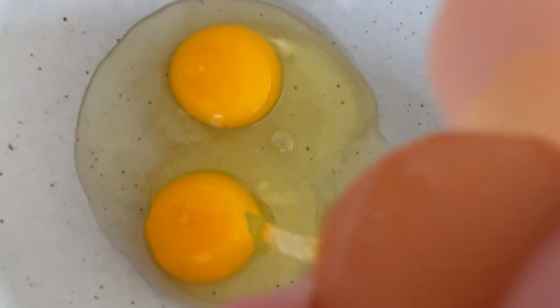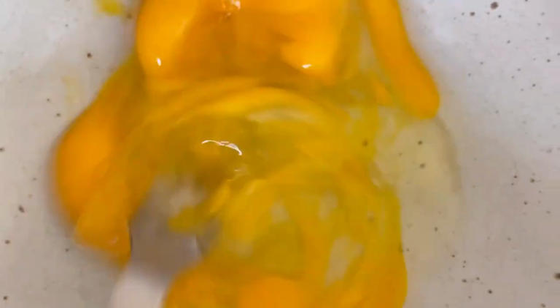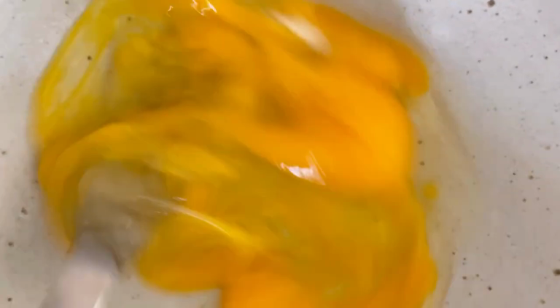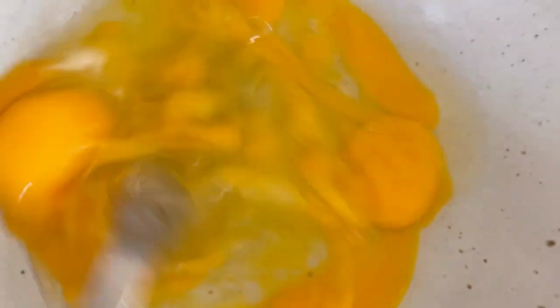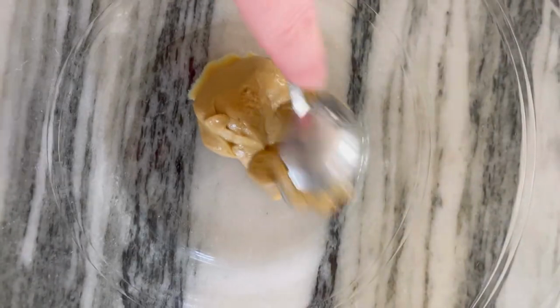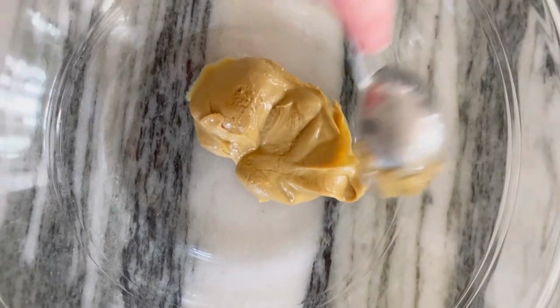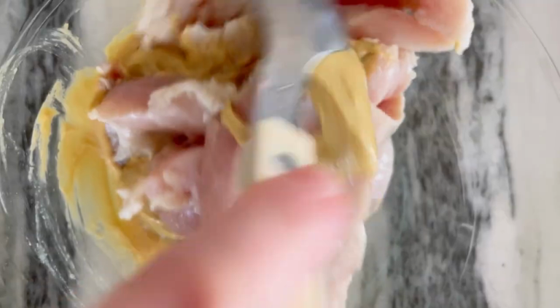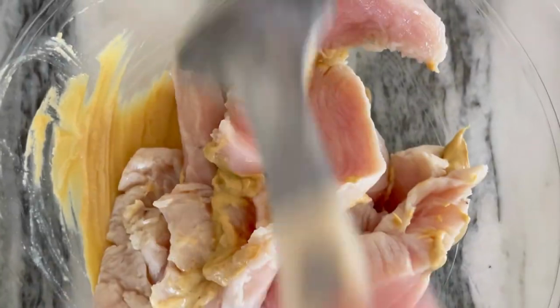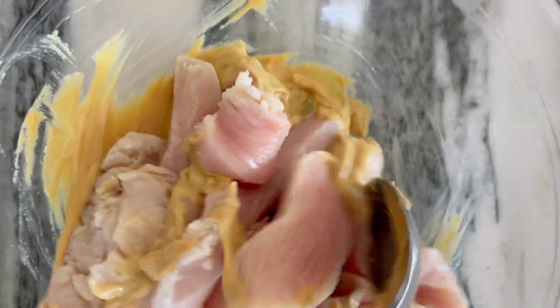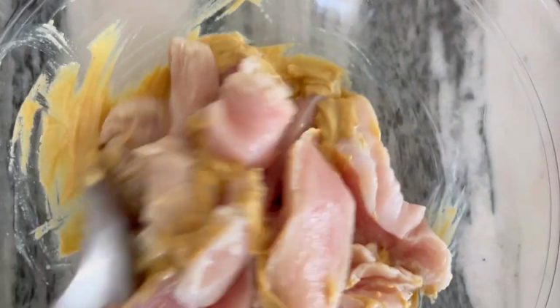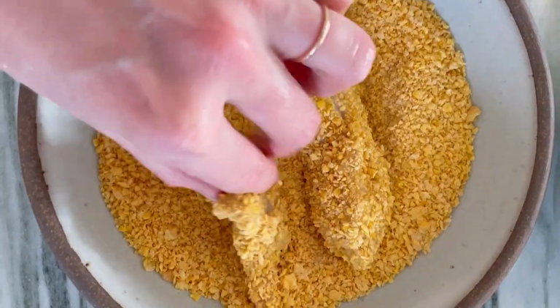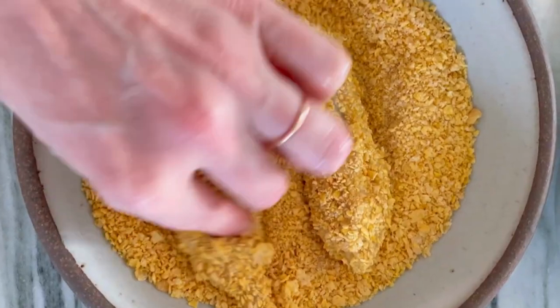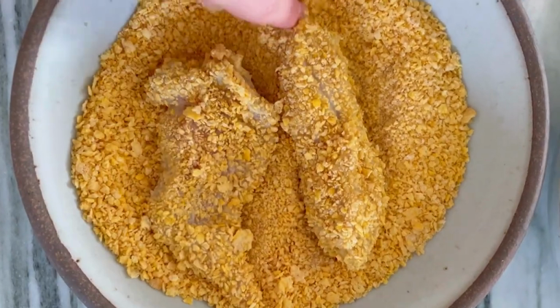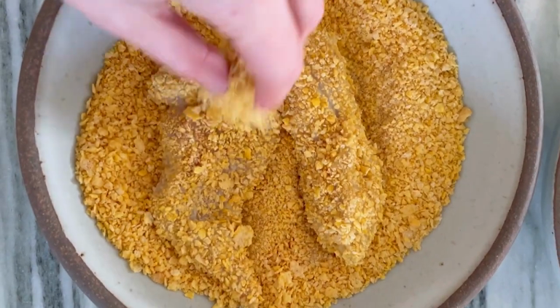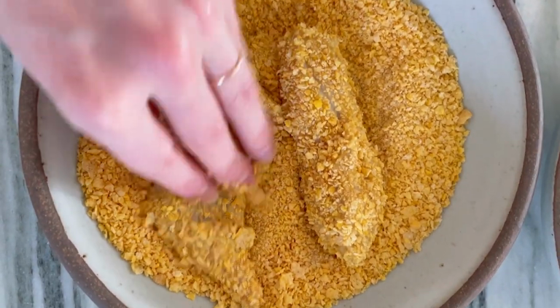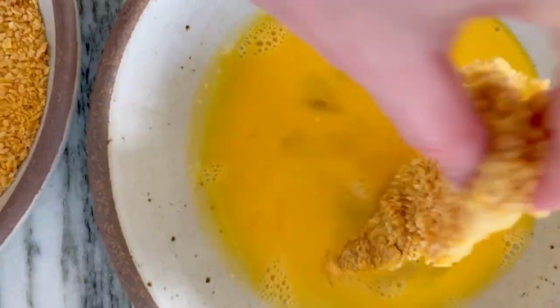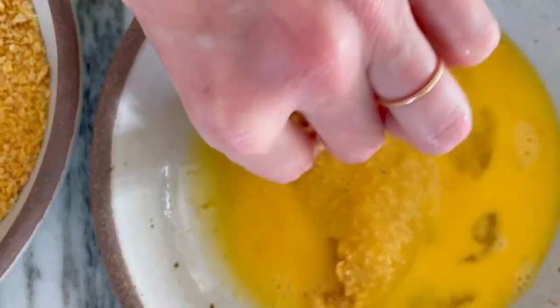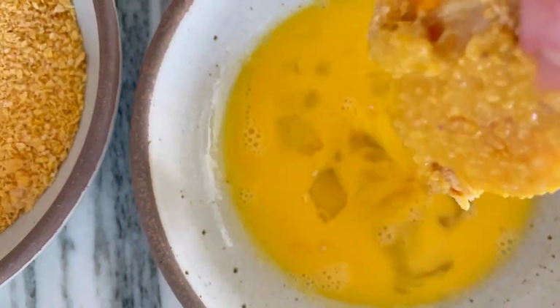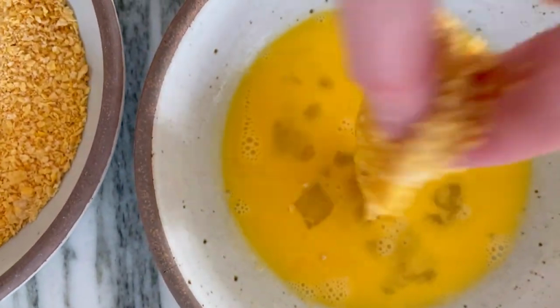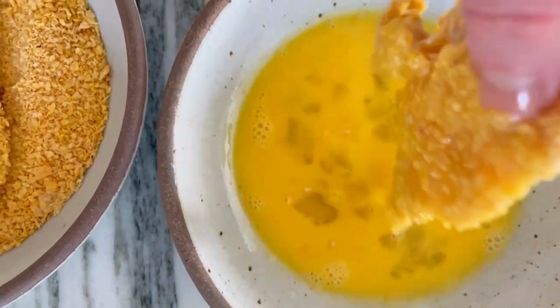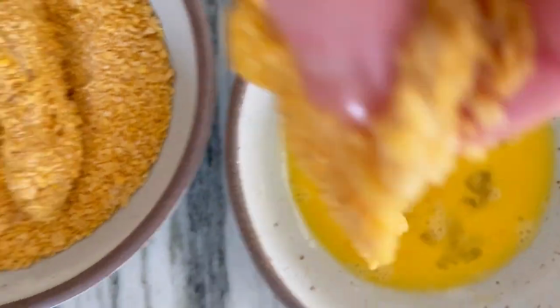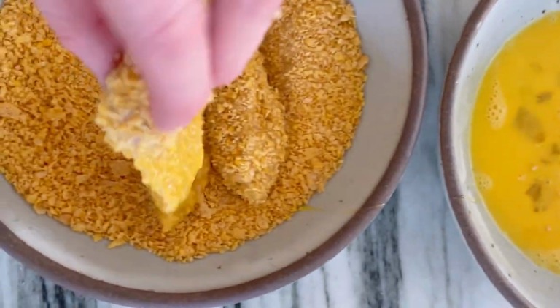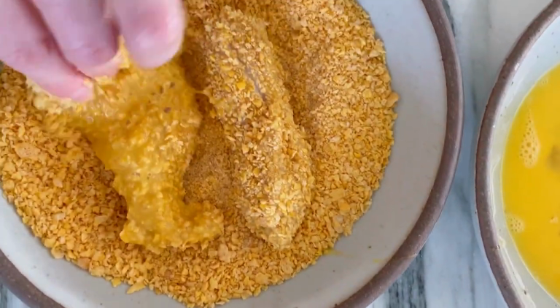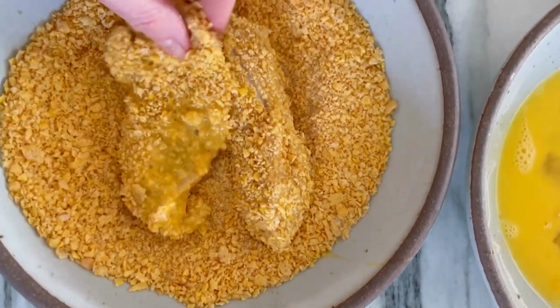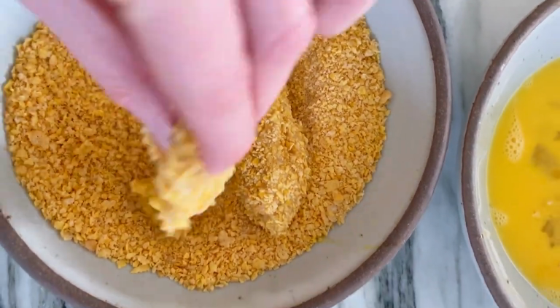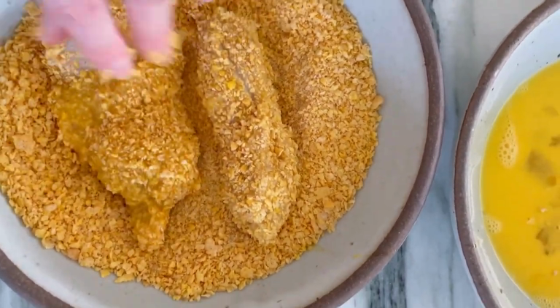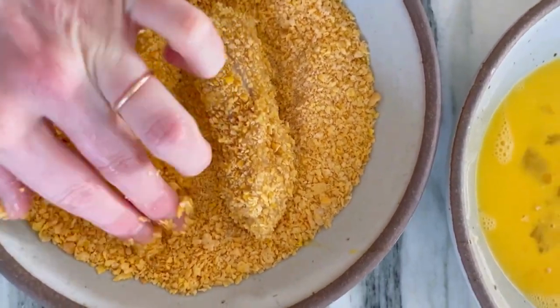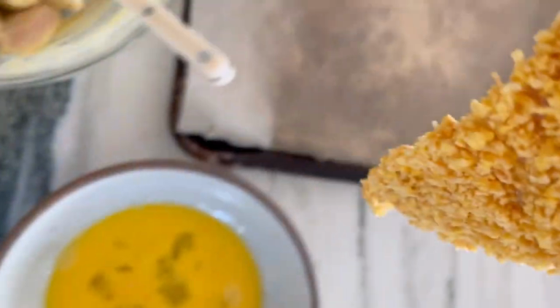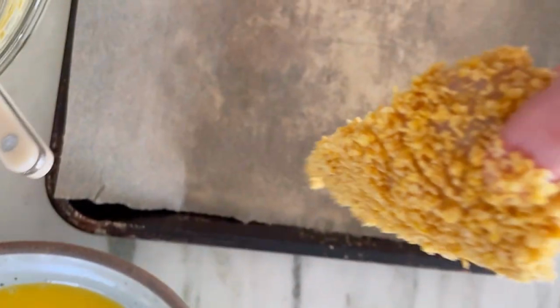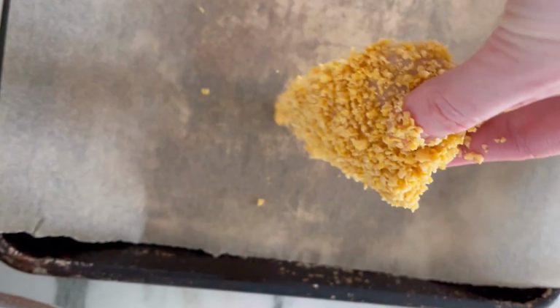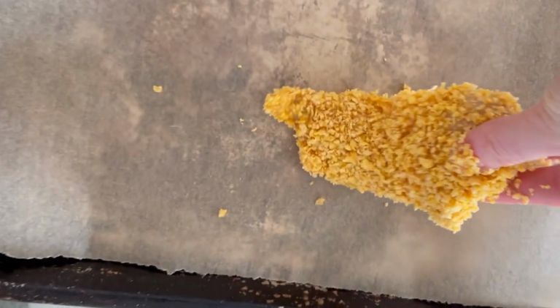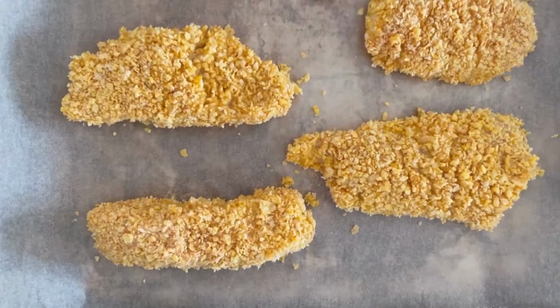I toss my chicken strips with Dijon mustard, which is great for flavor and also helps the first coating of crumbs adhere. Then we dip them in a little egg wash and dredge them a second time. The chicken tenders then get baked in a 425 degree oven for about 20 minutes.